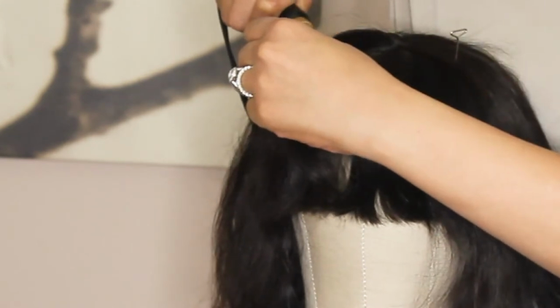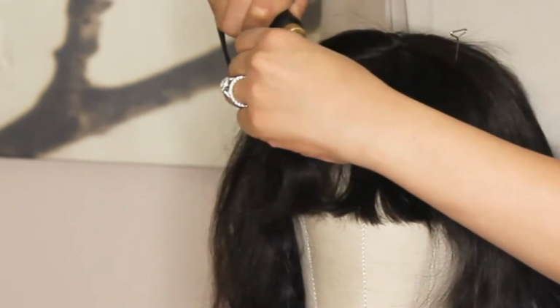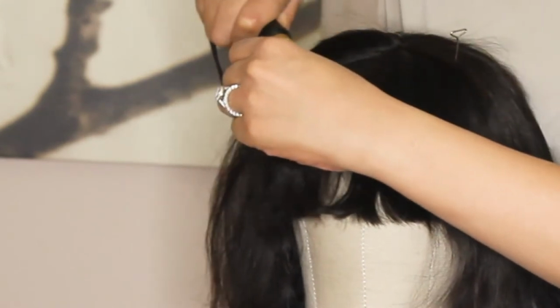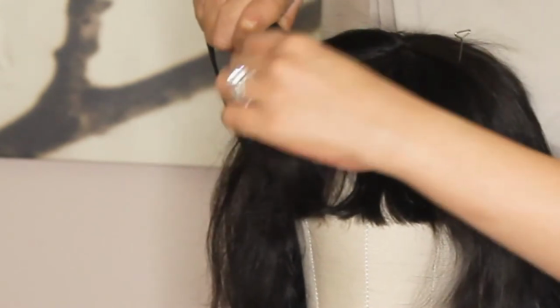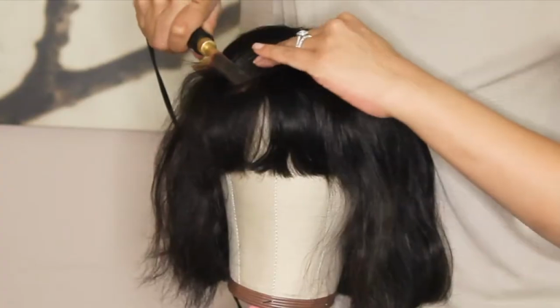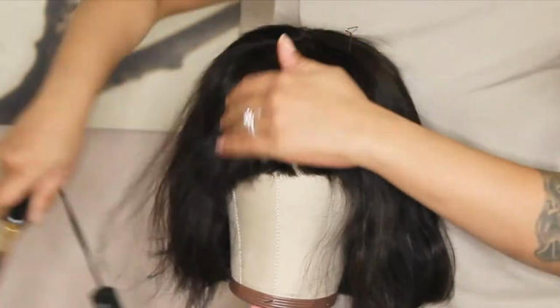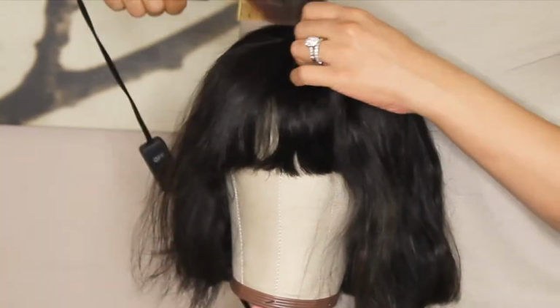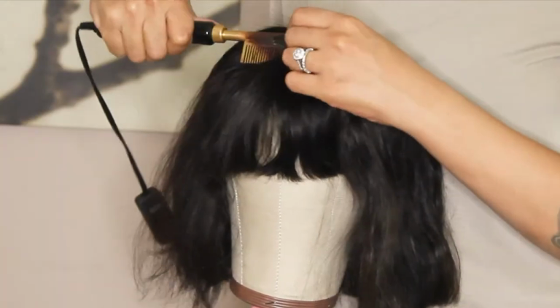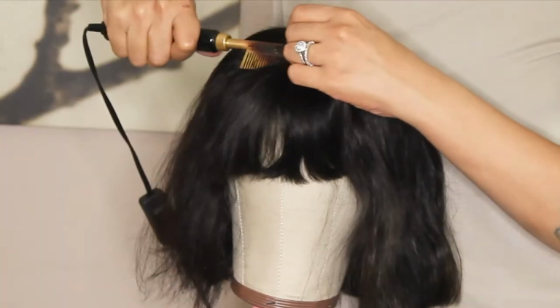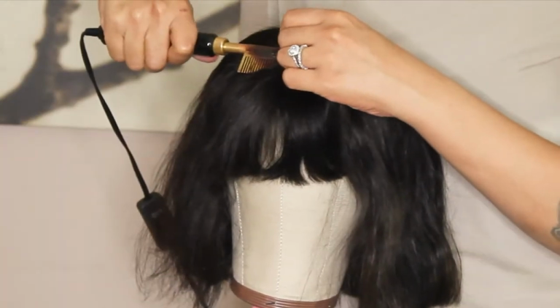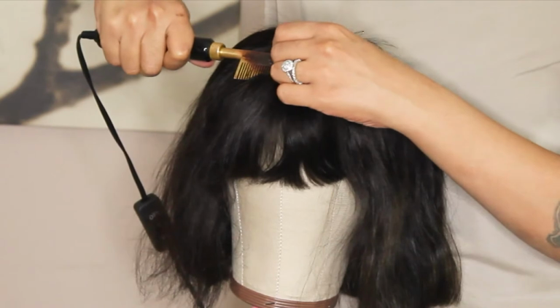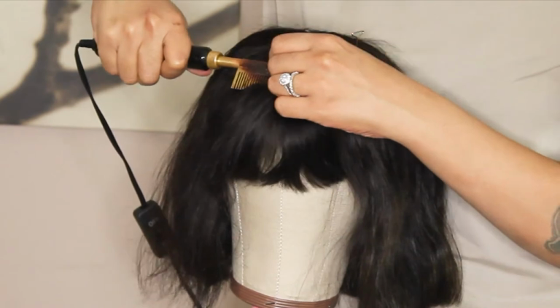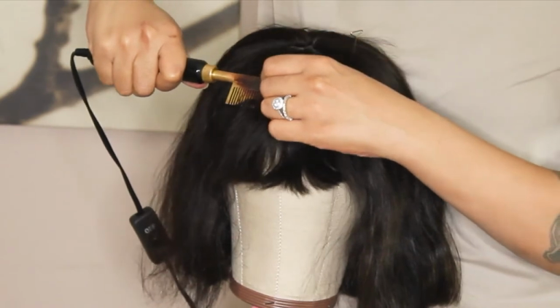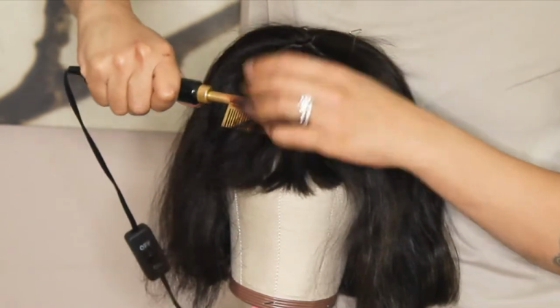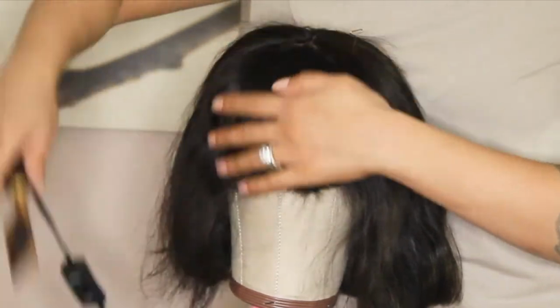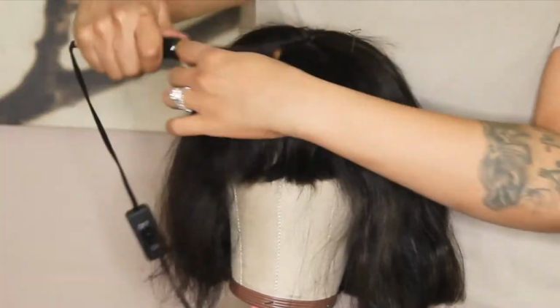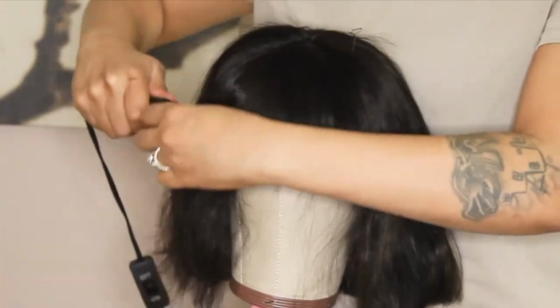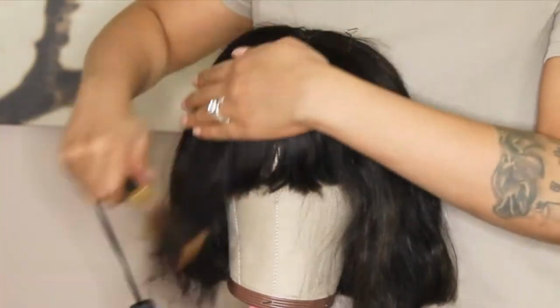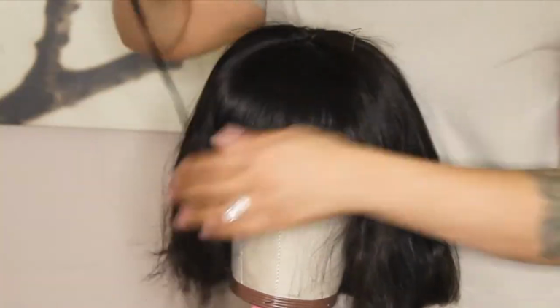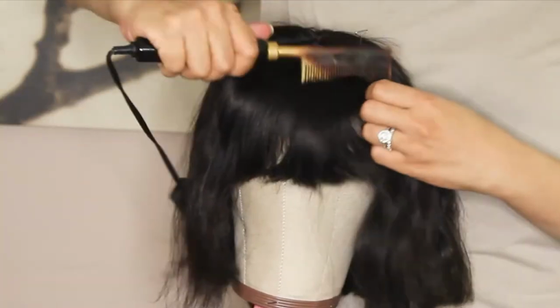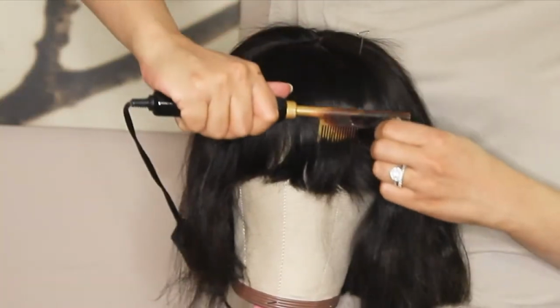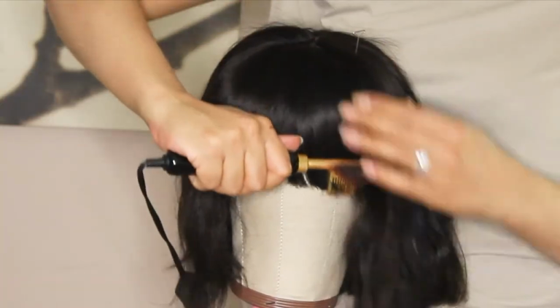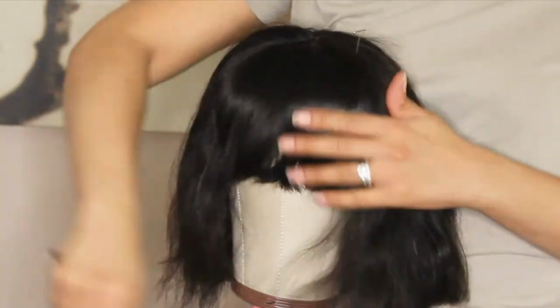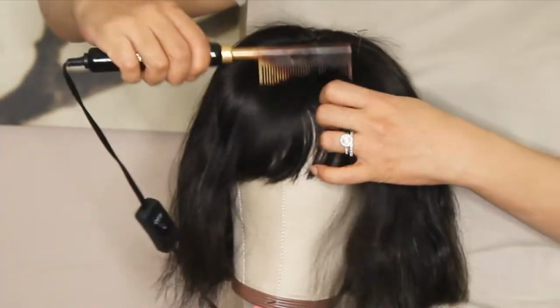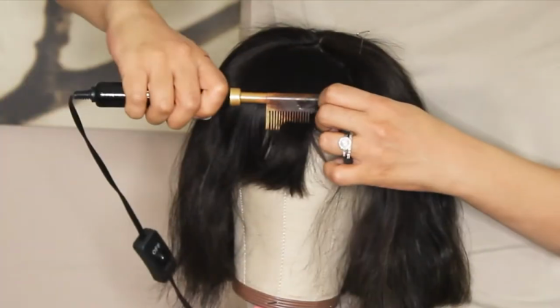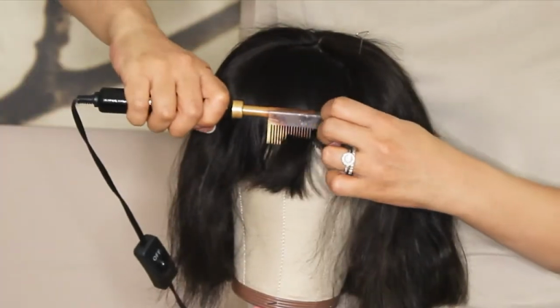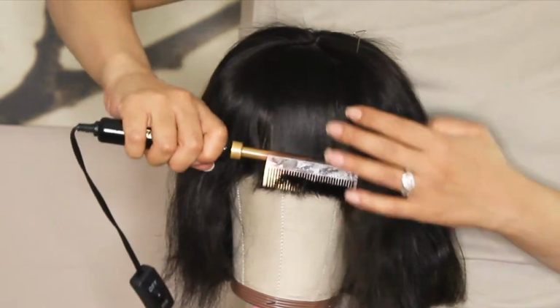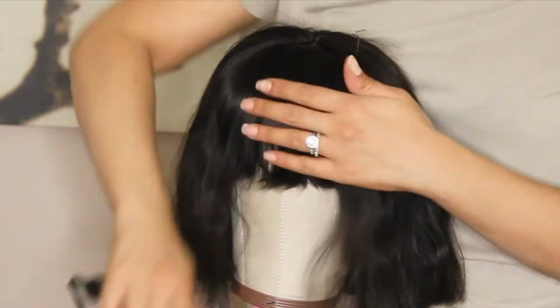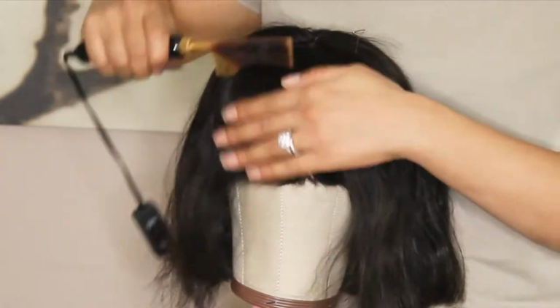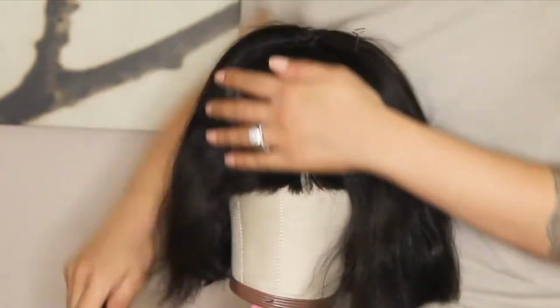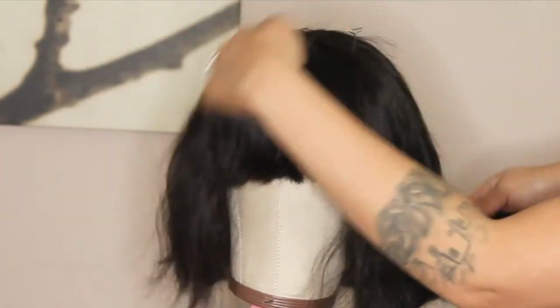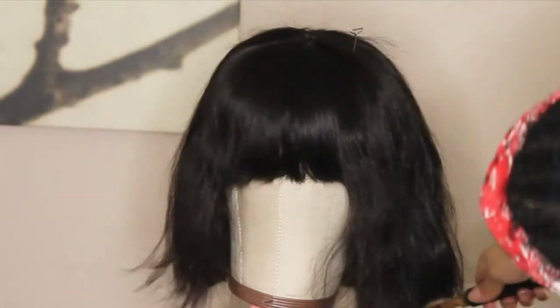A real key thing too — your wig could be flat as ever, but if your braids are too chunky and you have a lot of hair, and you didn't braid it down flat enough, you're going to be in a little bit of trouble.